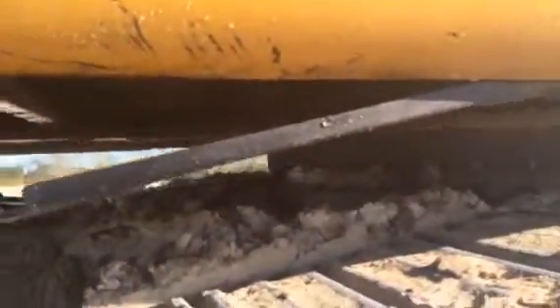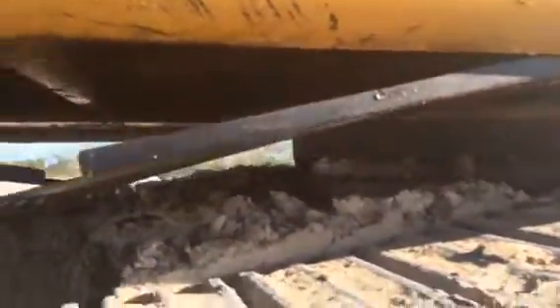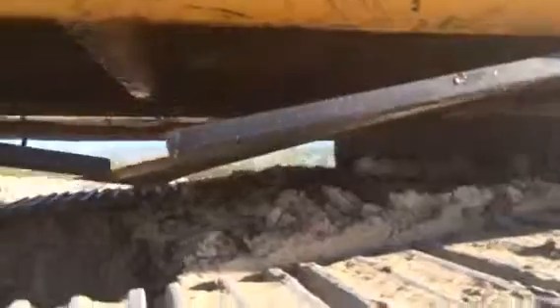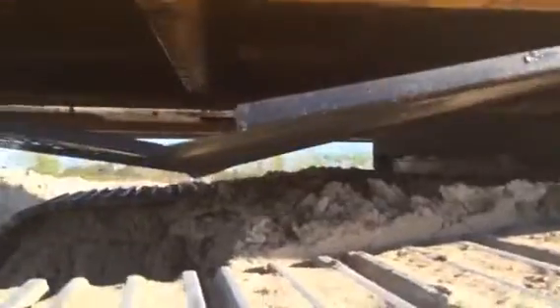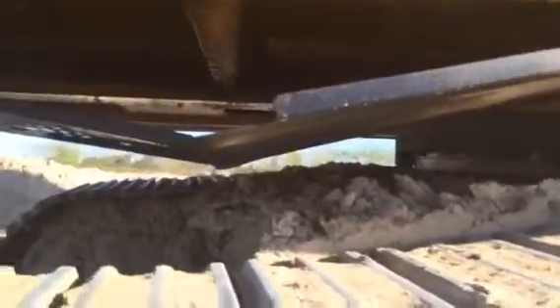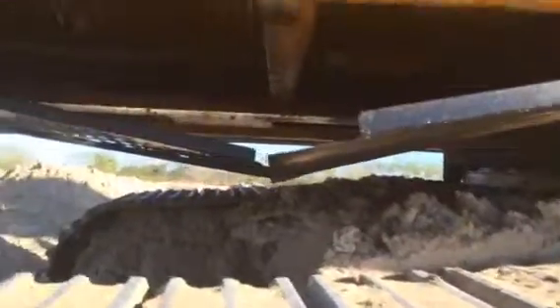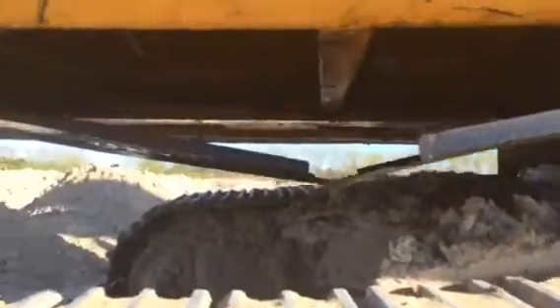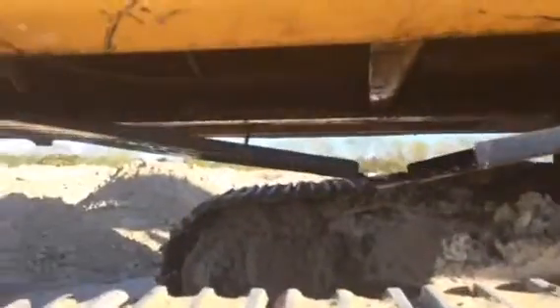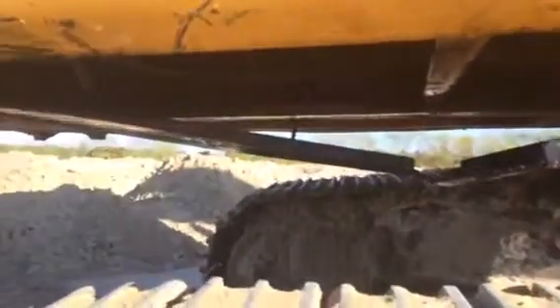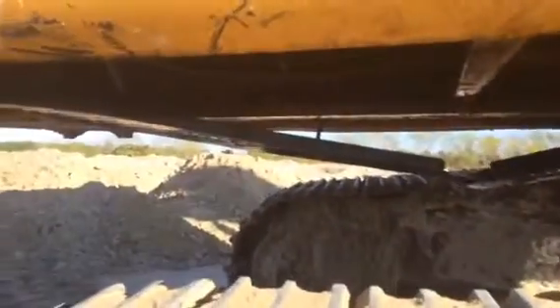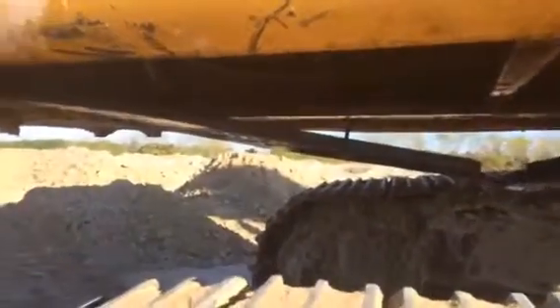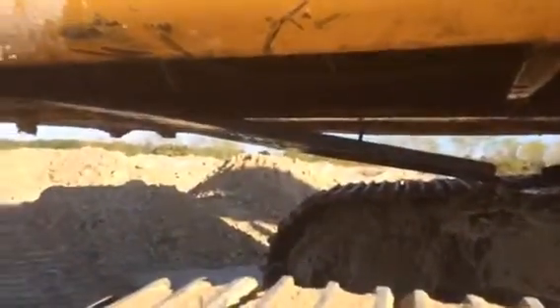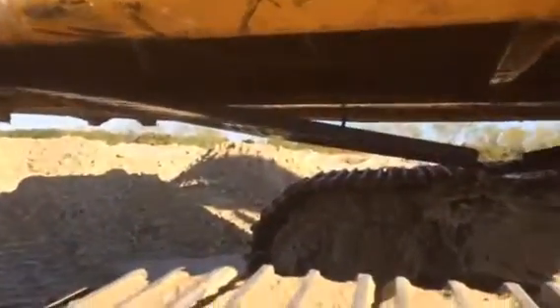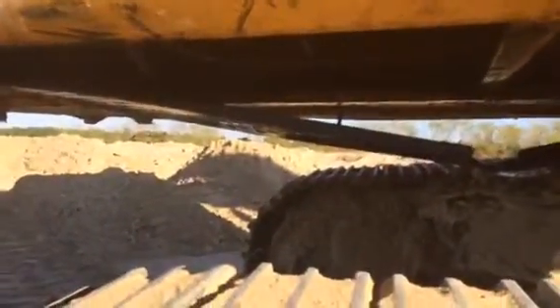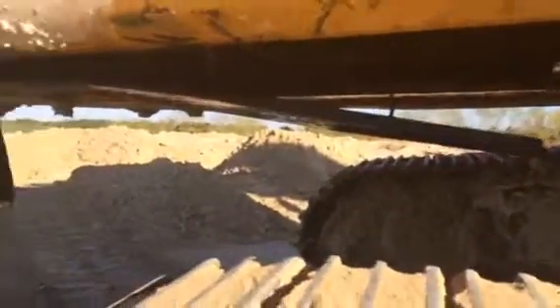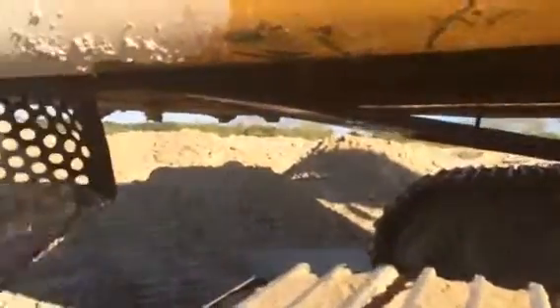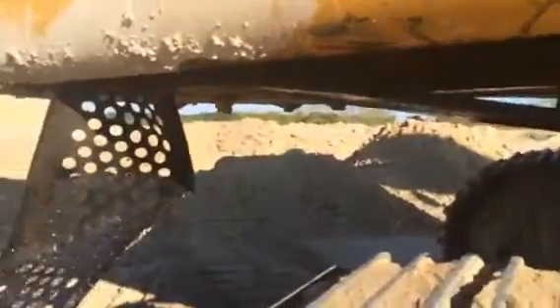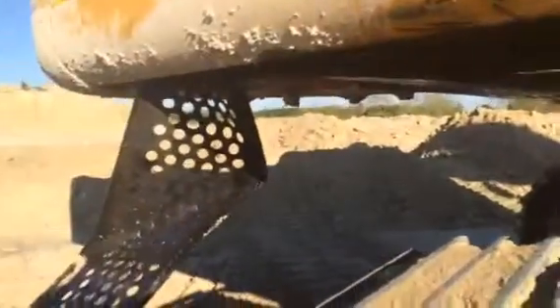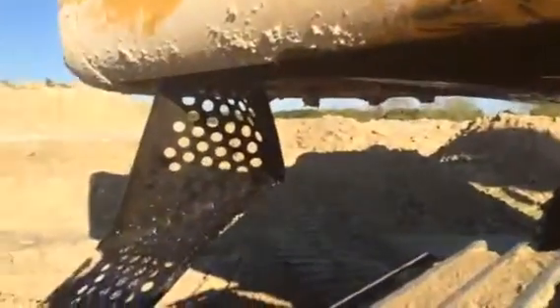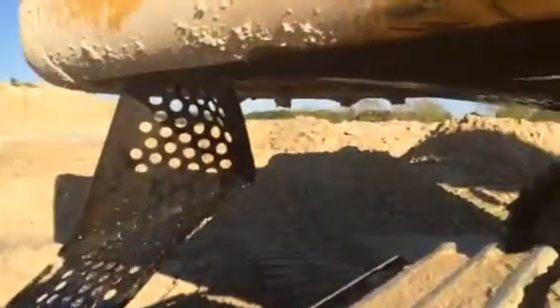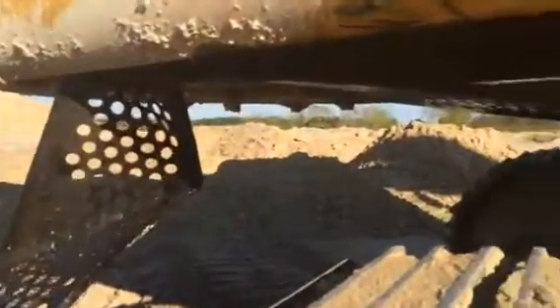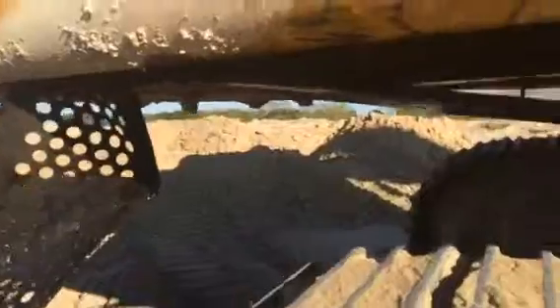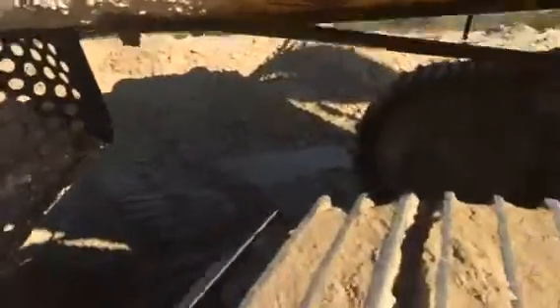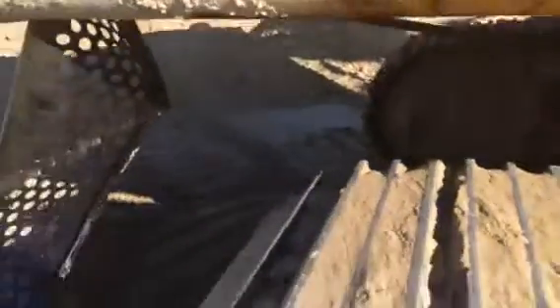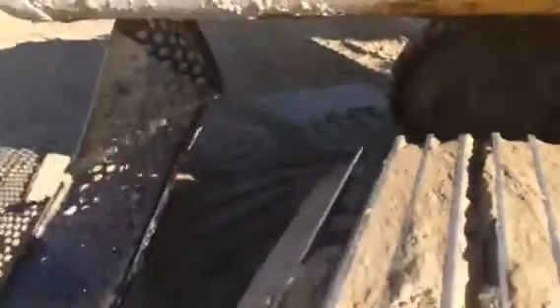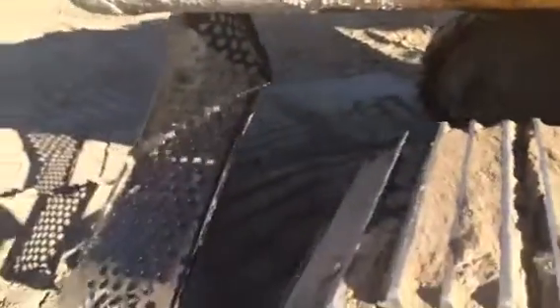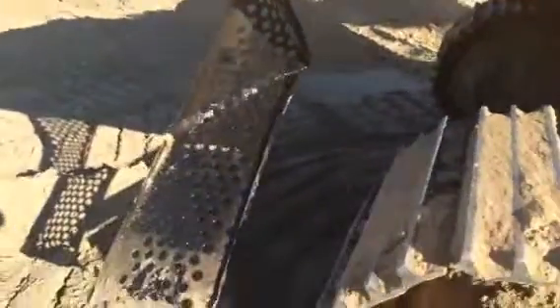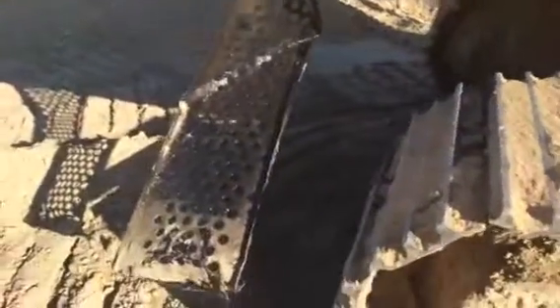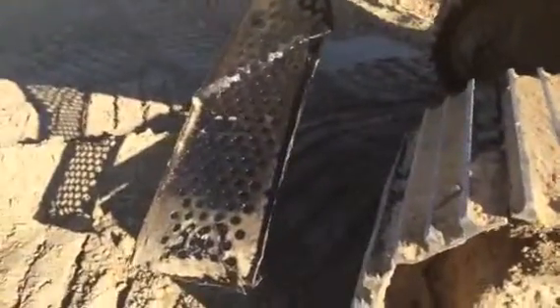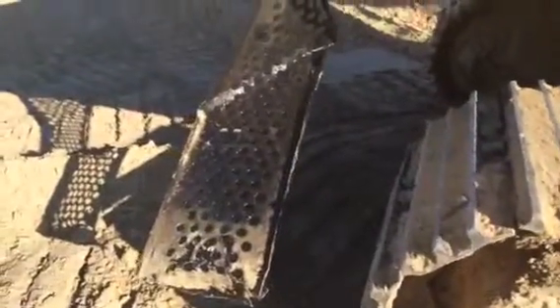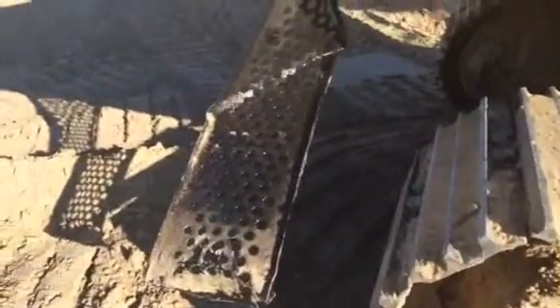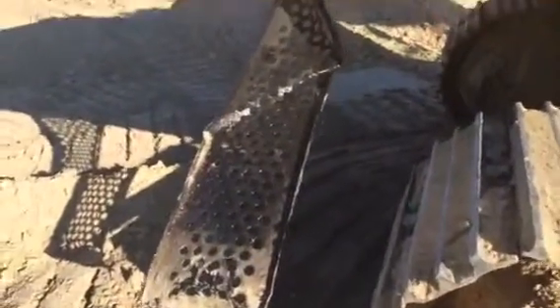The bolts, whatever's holding this front panel — the lower panel line fell off. You can see there's some damage, some bent up iron.